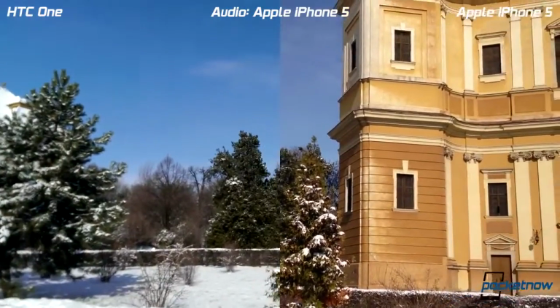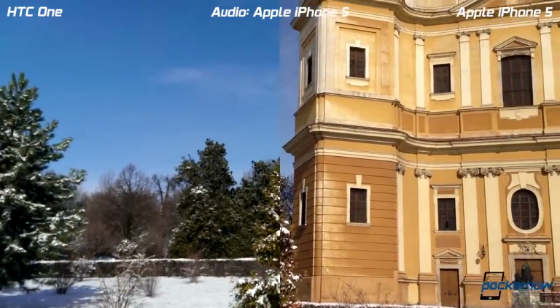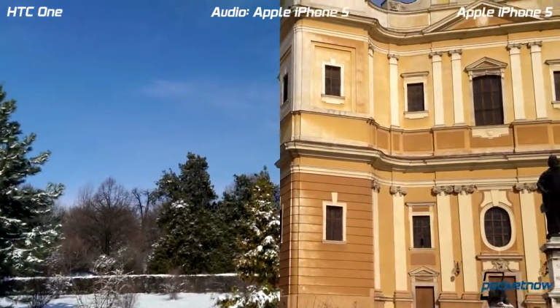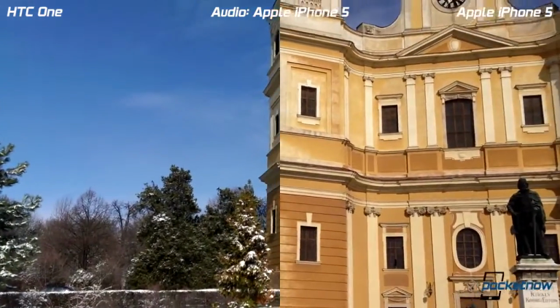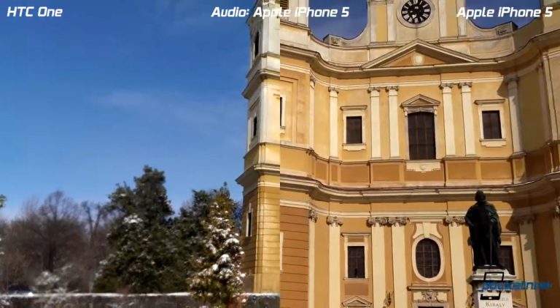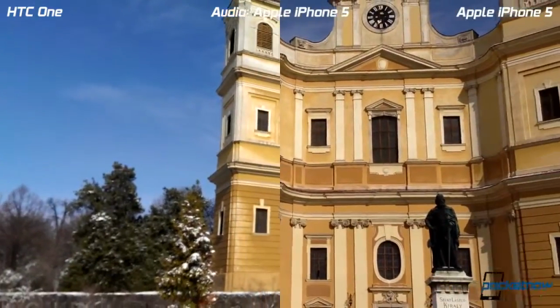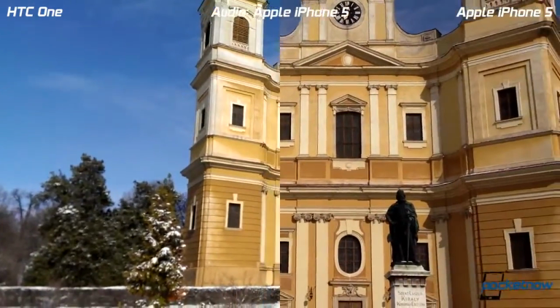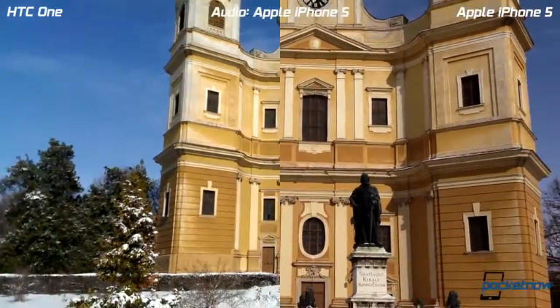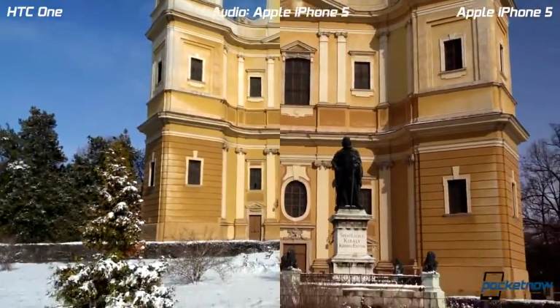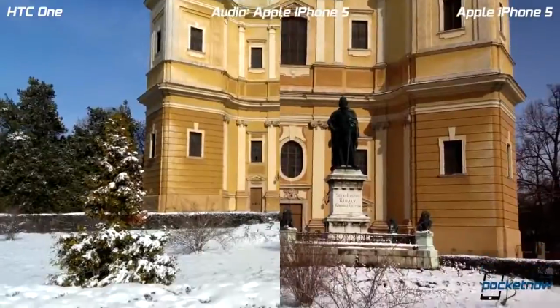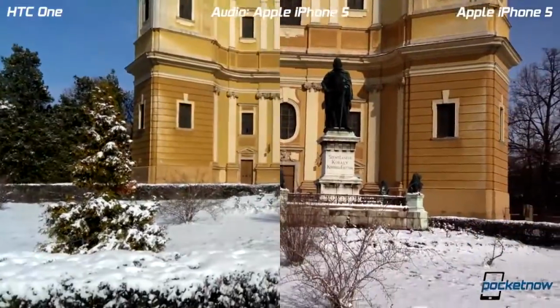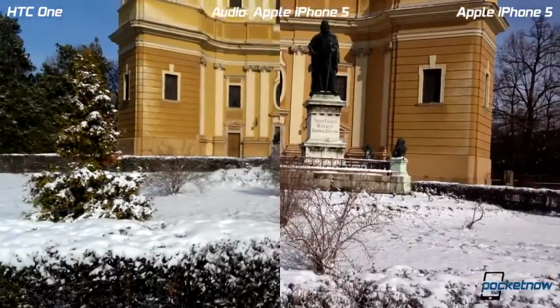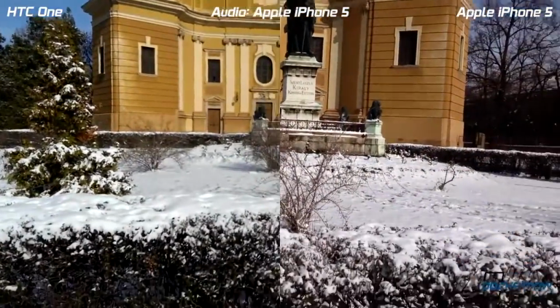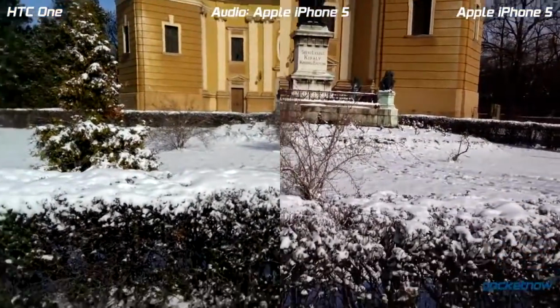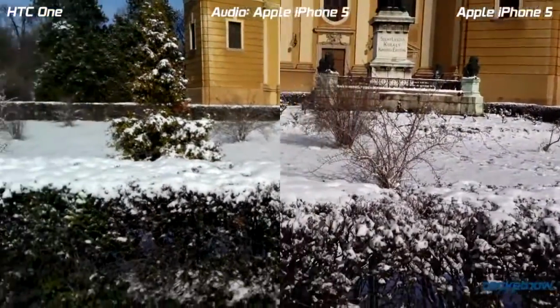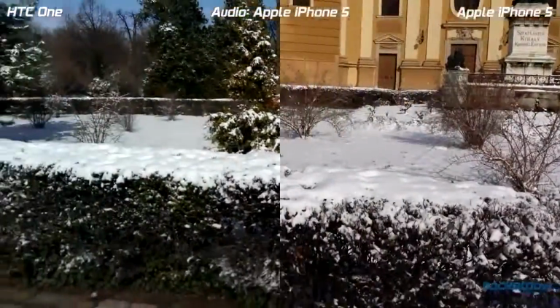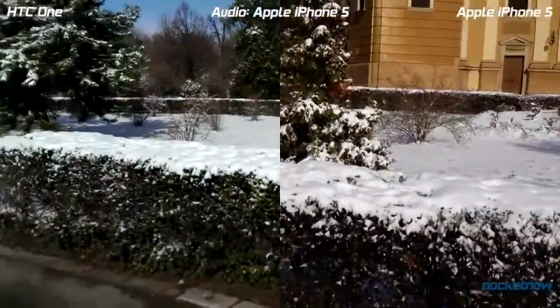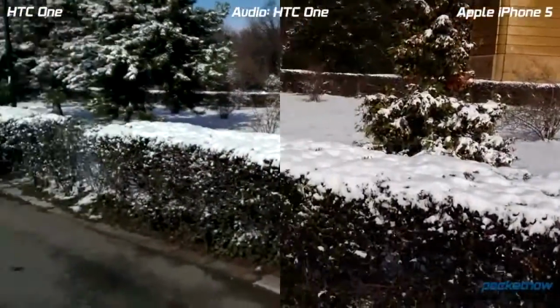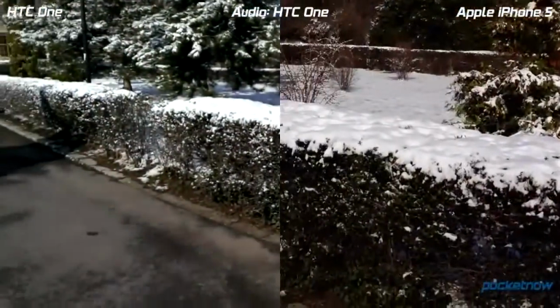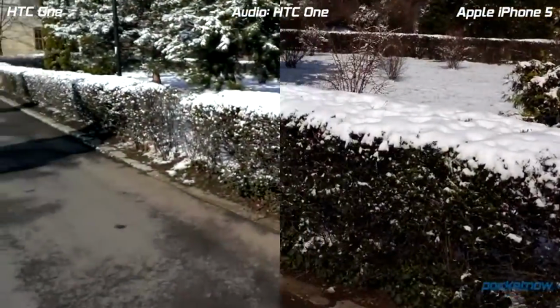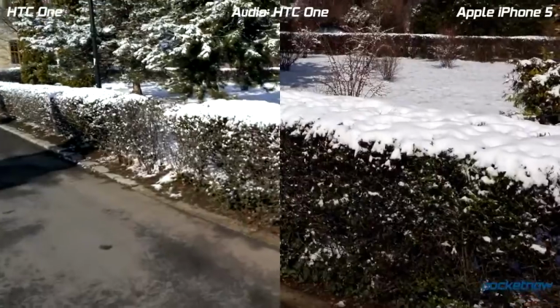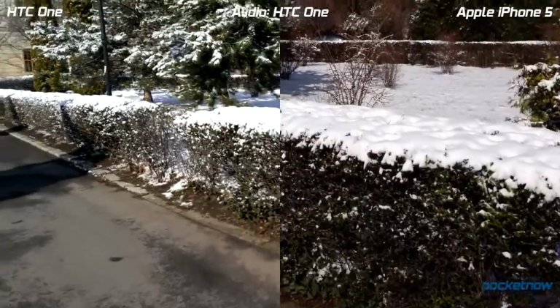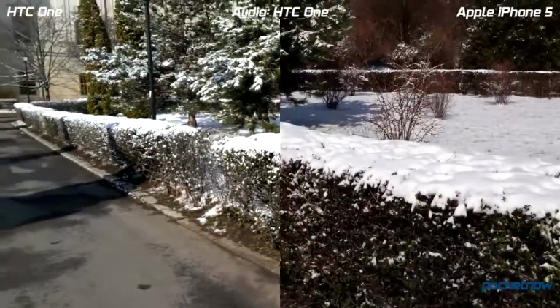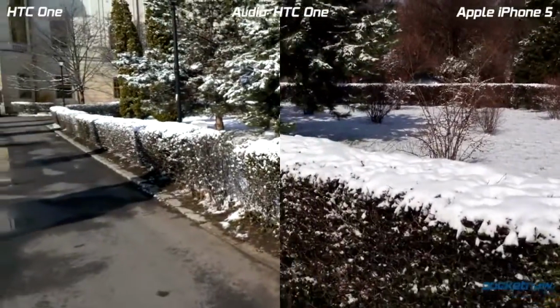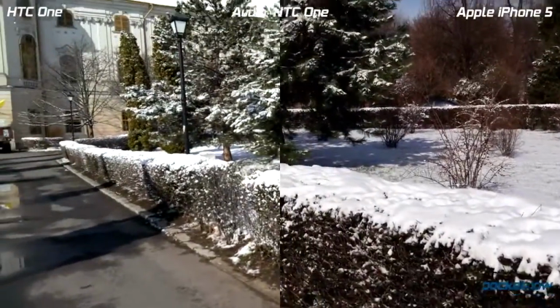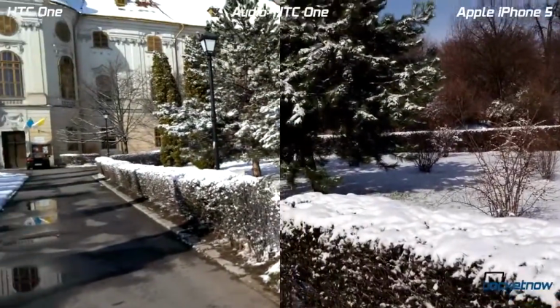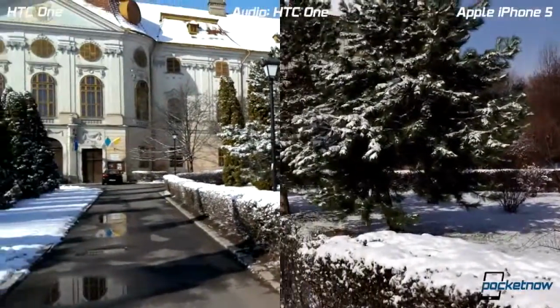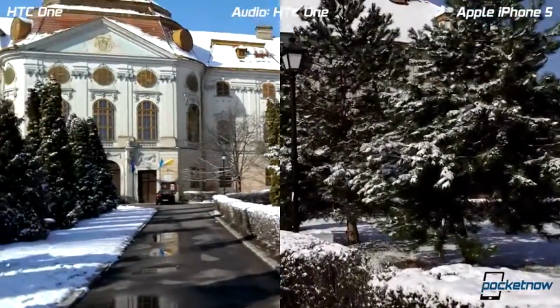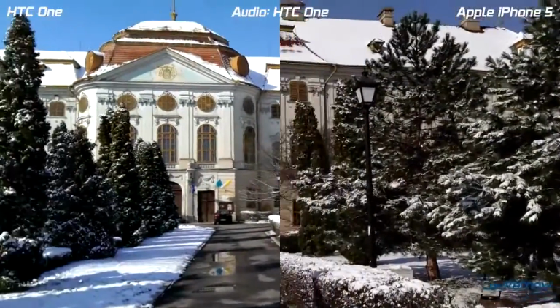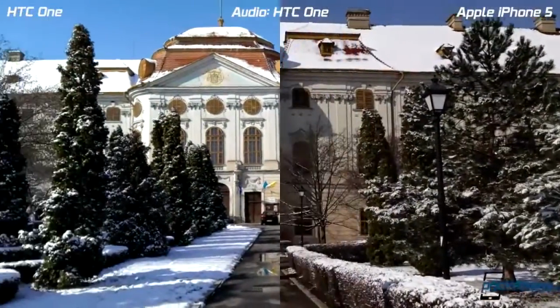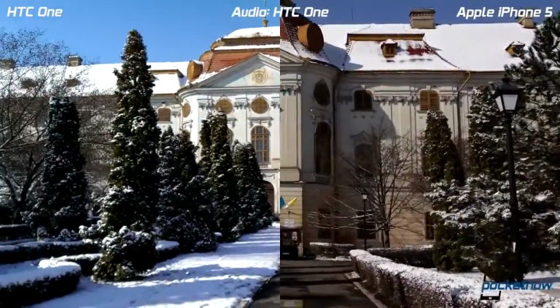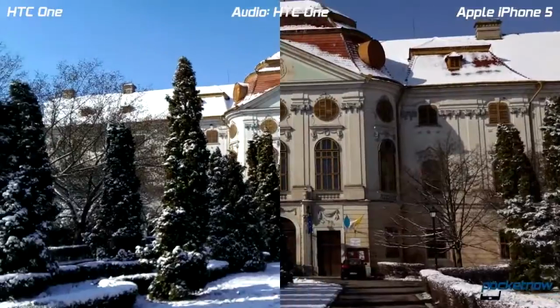We are in our usual place — this is a park. It's a bright sunny day but it's been snowing yesterday, so the conditions are kind of interesting. Let's try to see if the exposure compensation and the white balance are working properly.